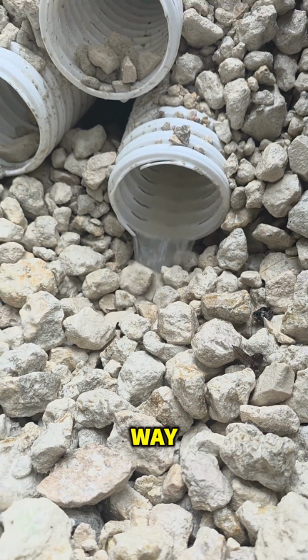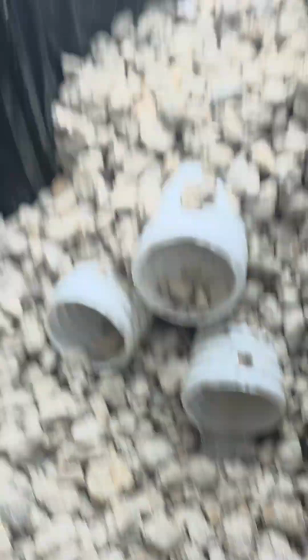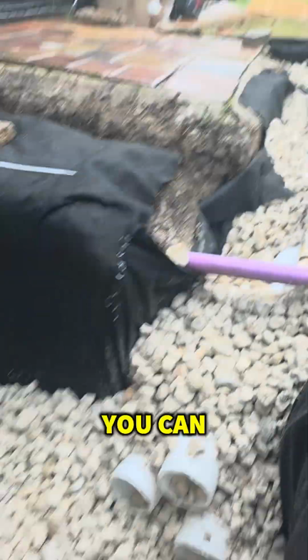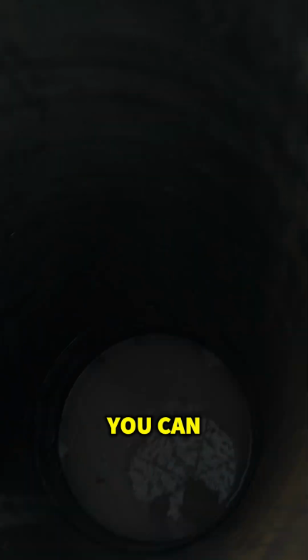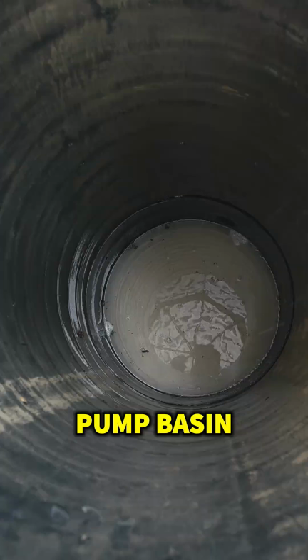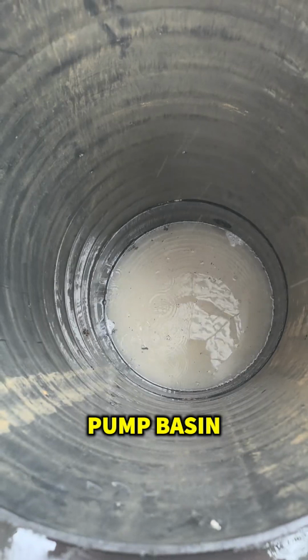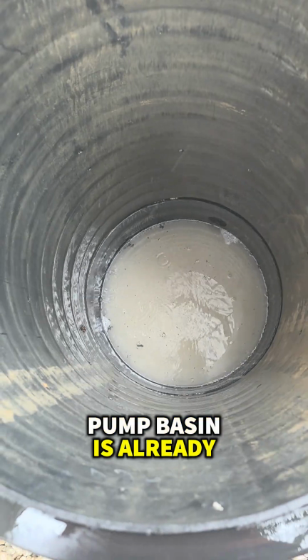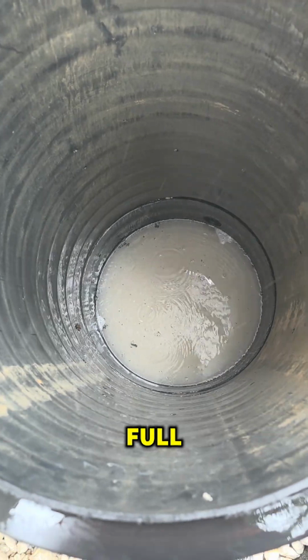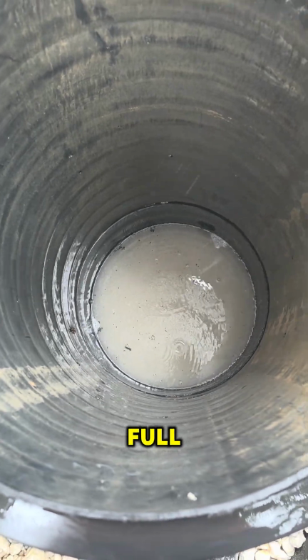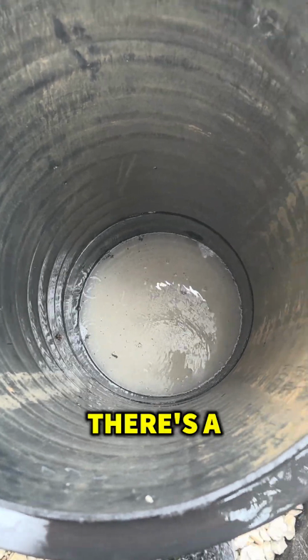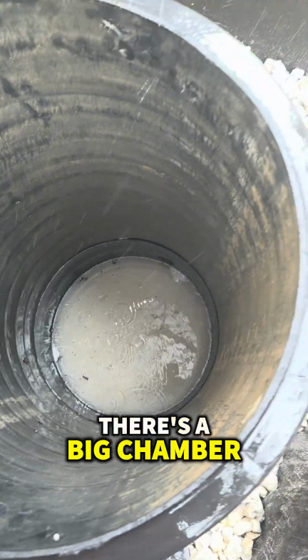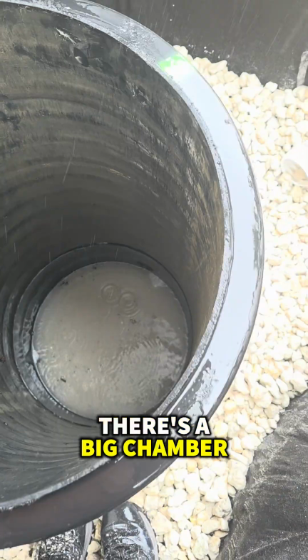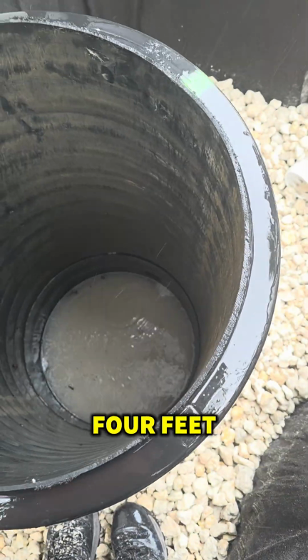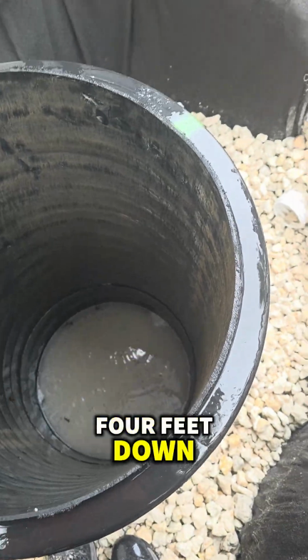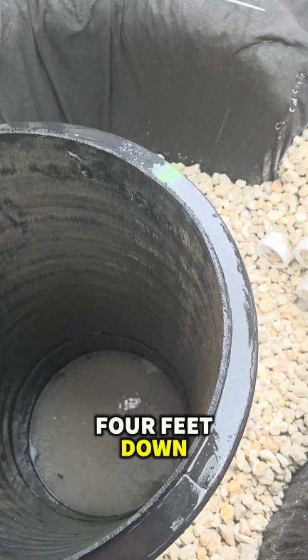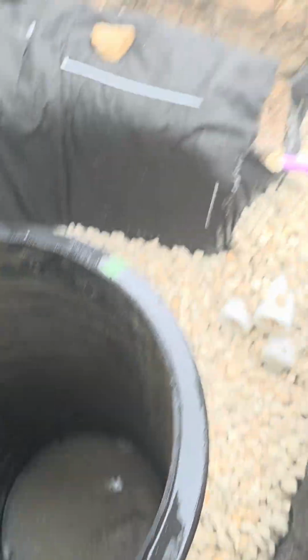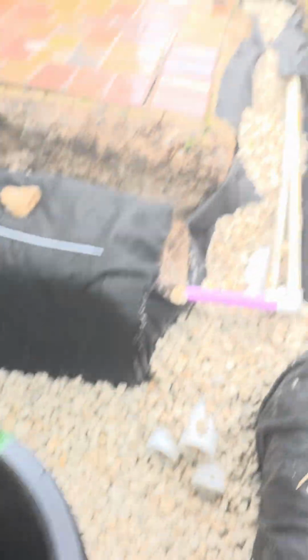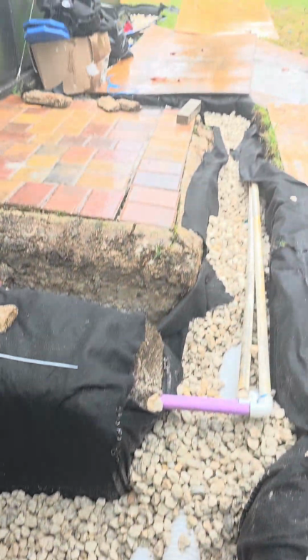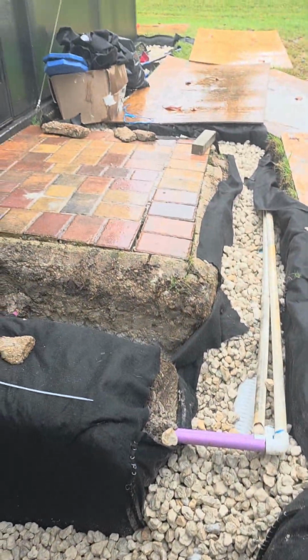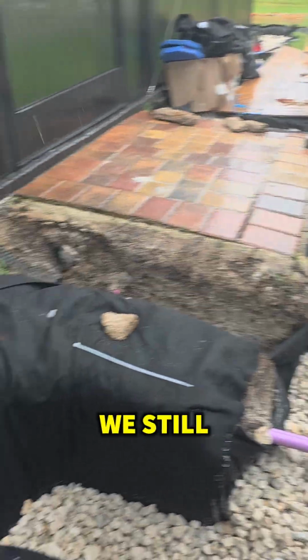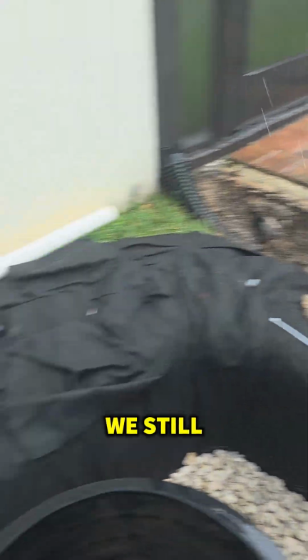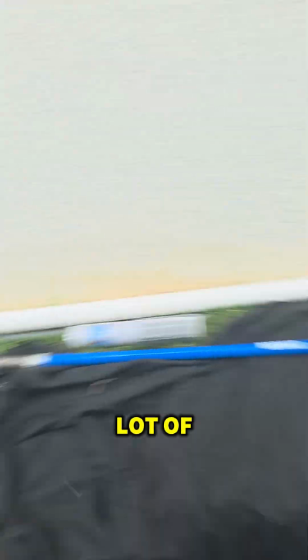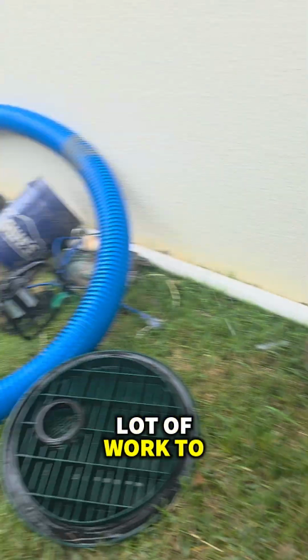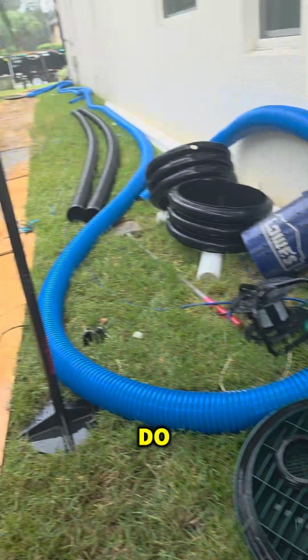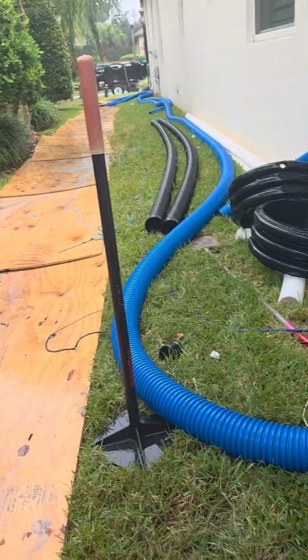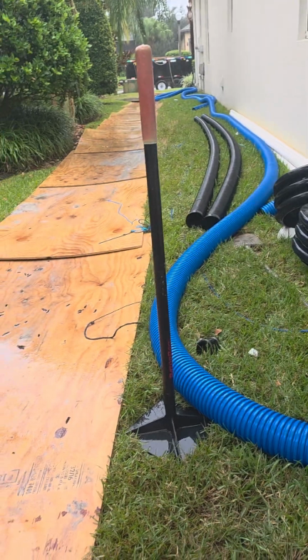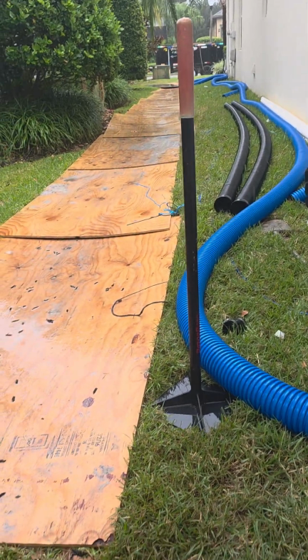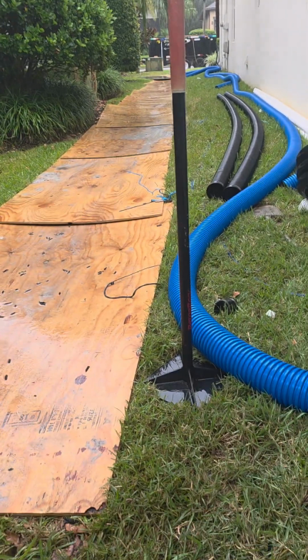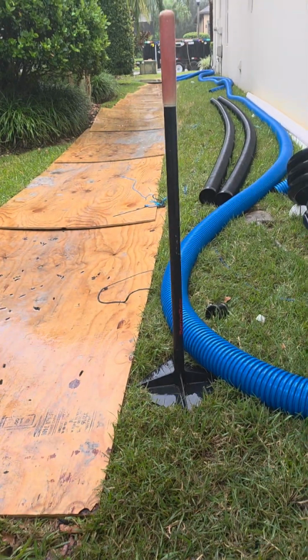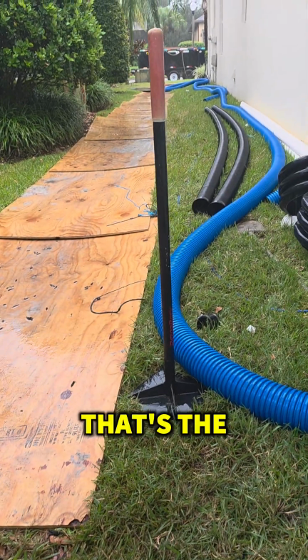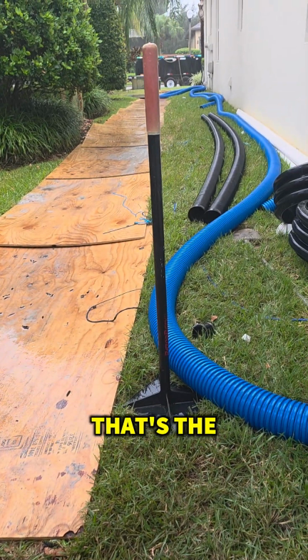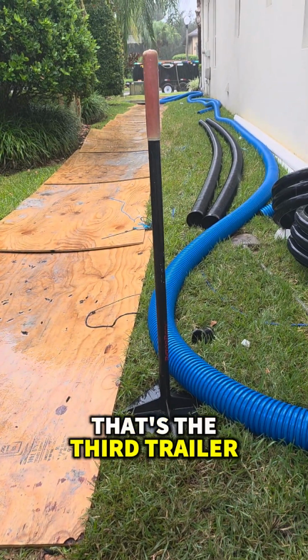You see the pump basin is already full. There's a big chamber four feet down. We still have a lot of work to do — that's the third trailer.